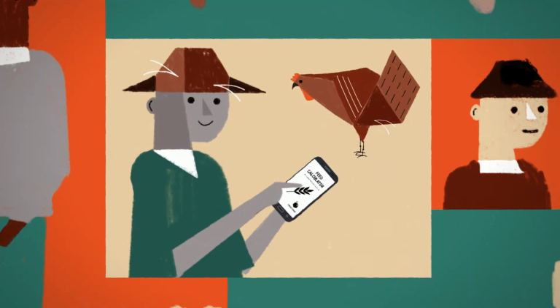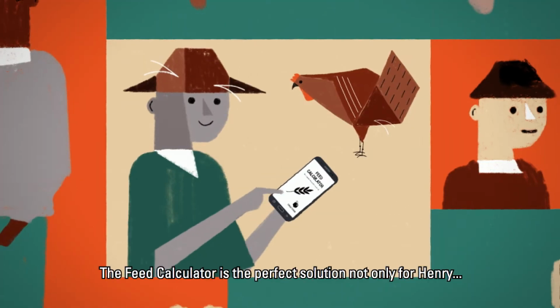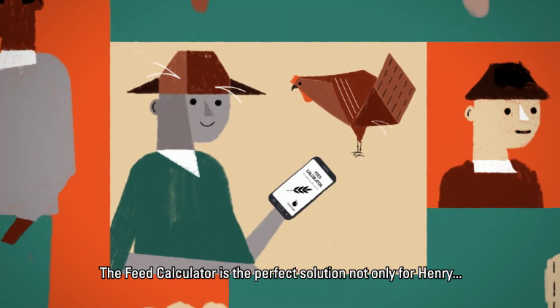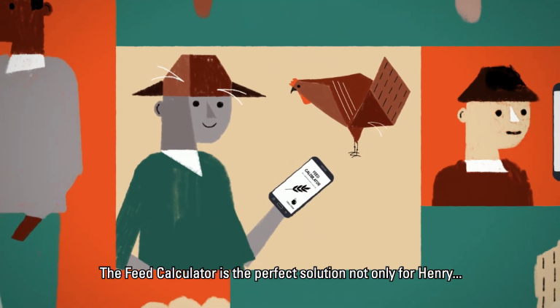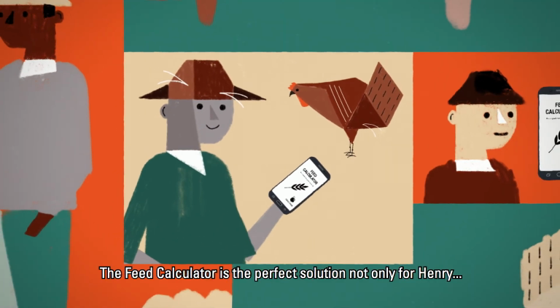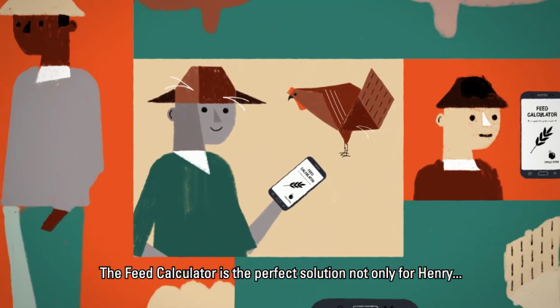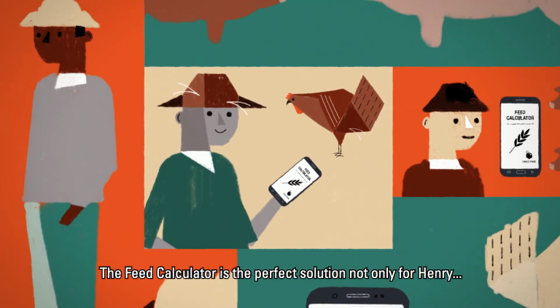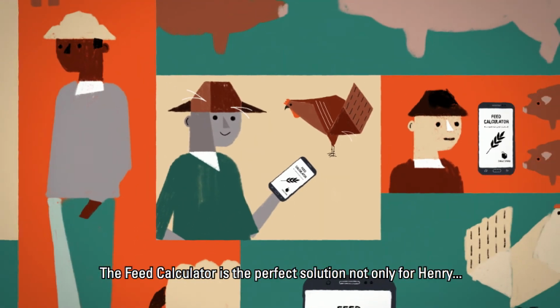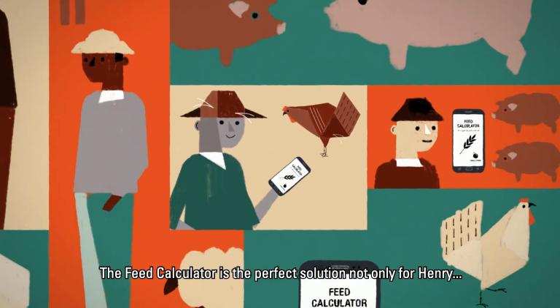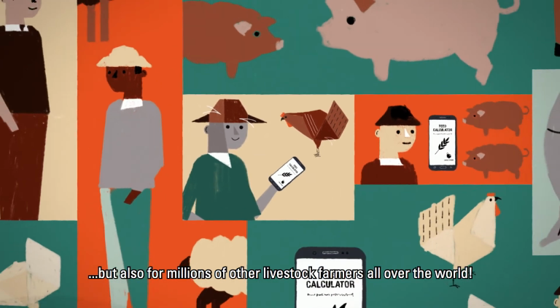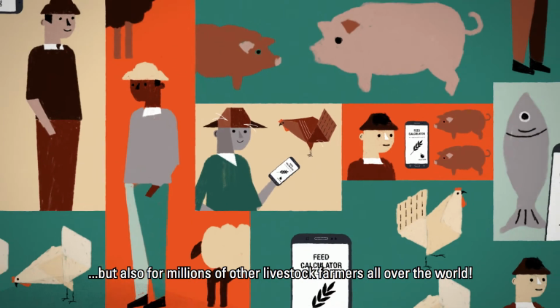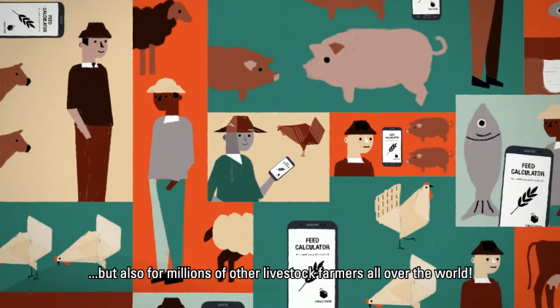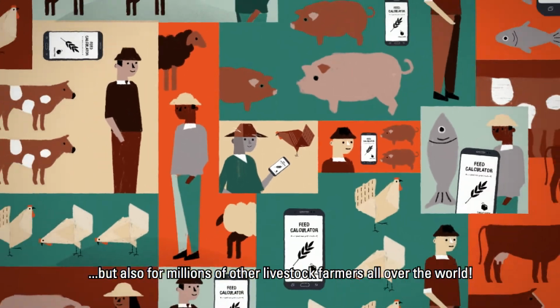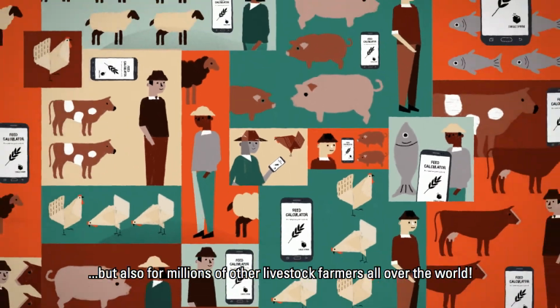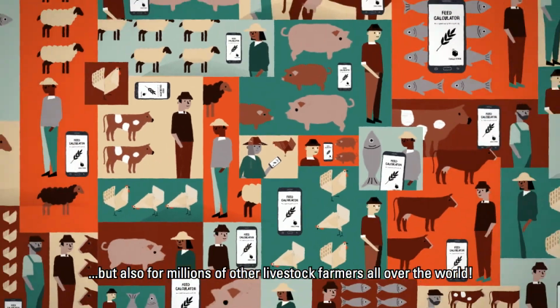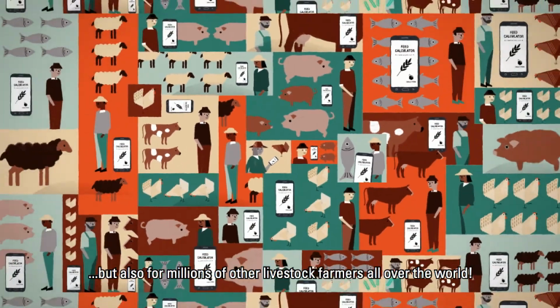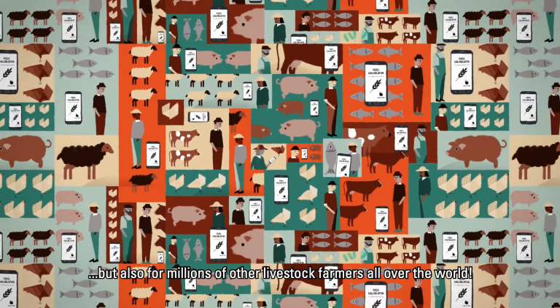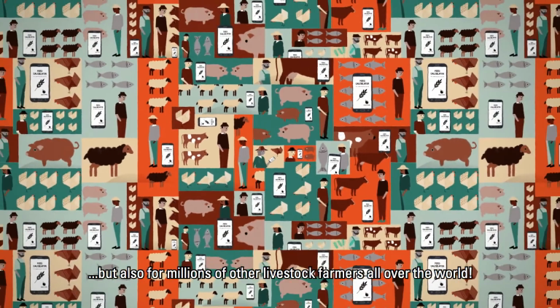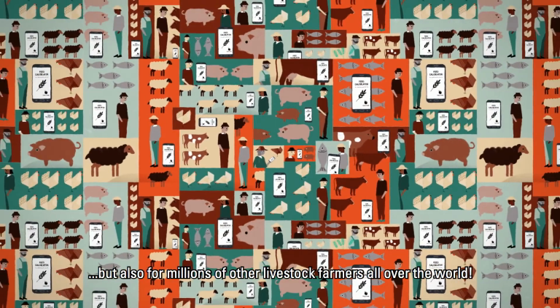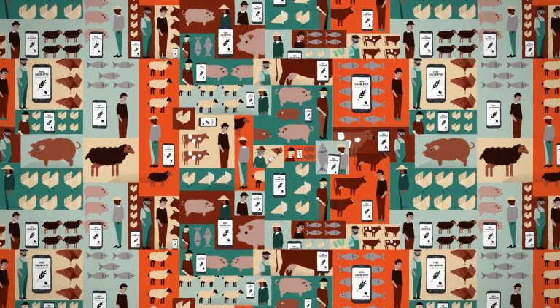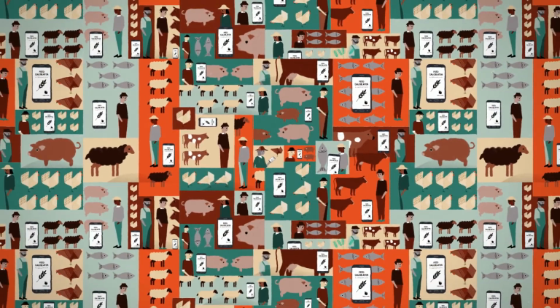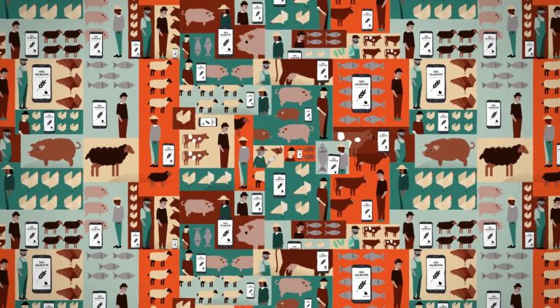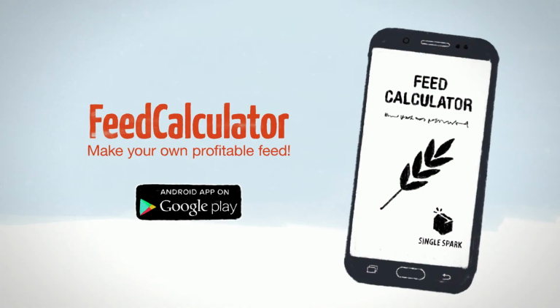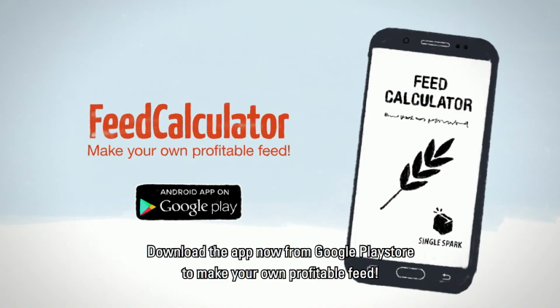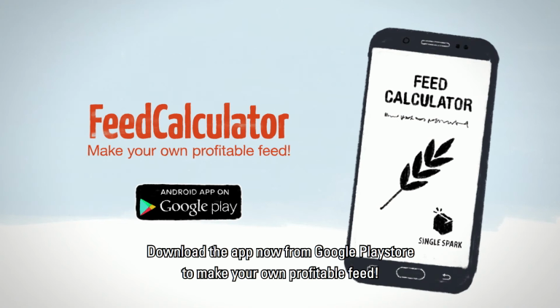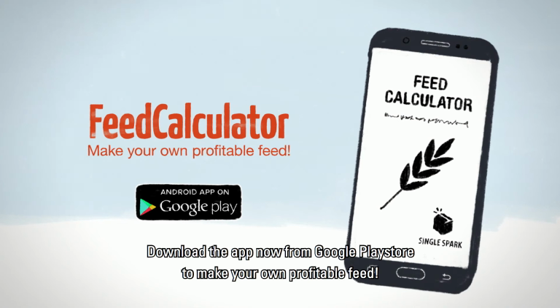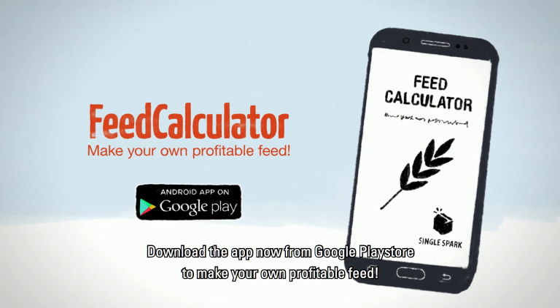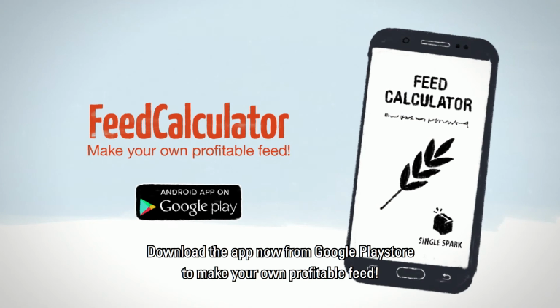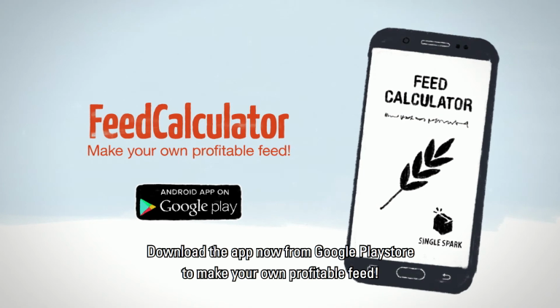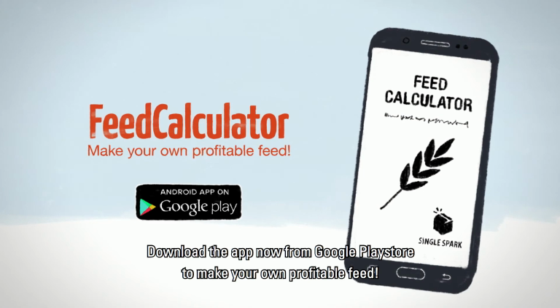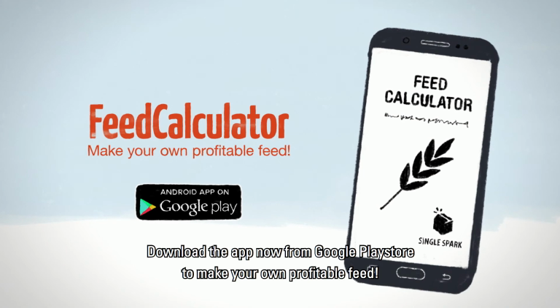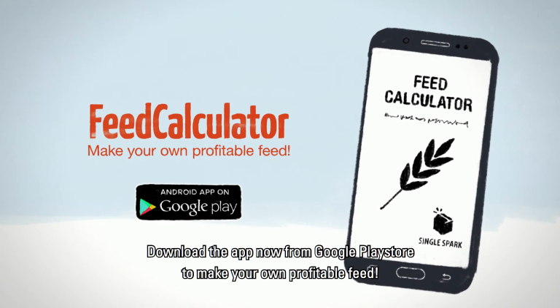The Feed Calculator is the perfect solution not only for Henry, but also for millions of other livestock farmers all over the world. Download the app now from Google Play Store to make your own profitable feed.